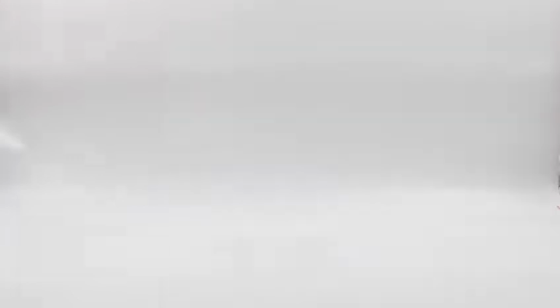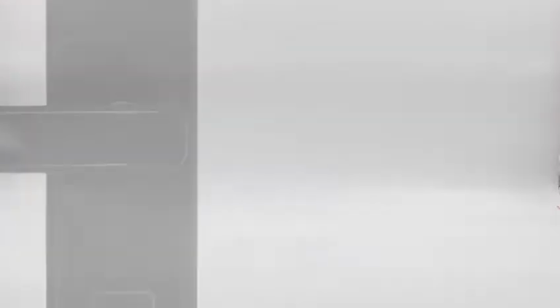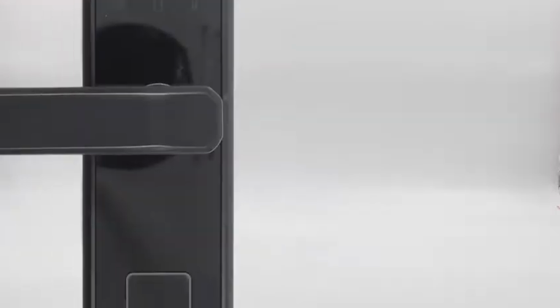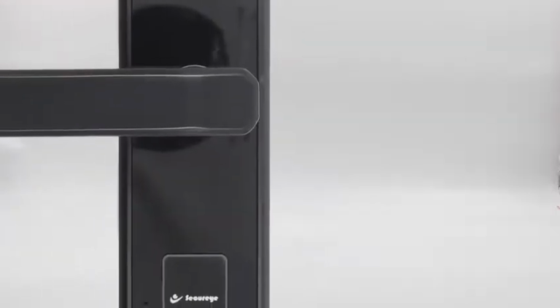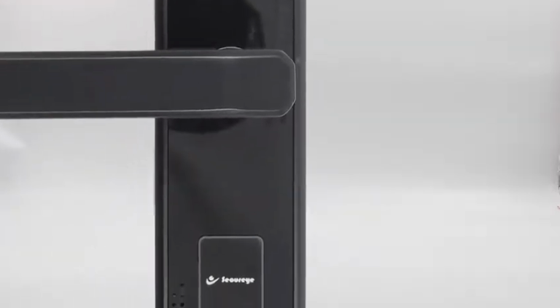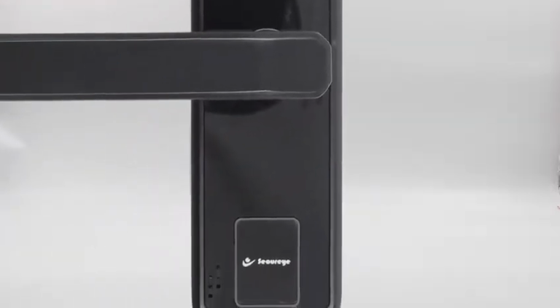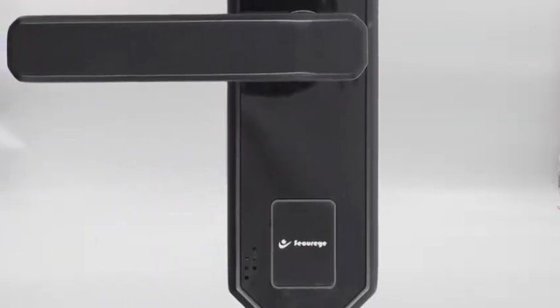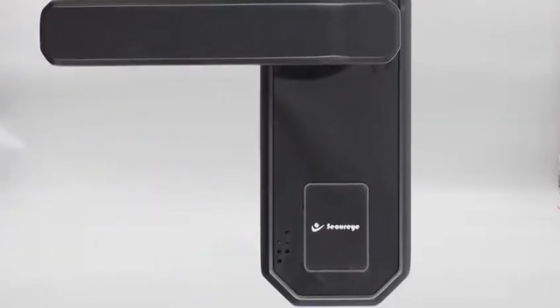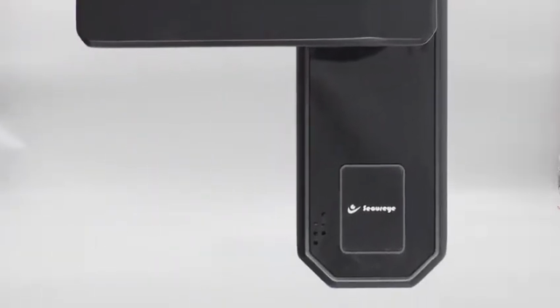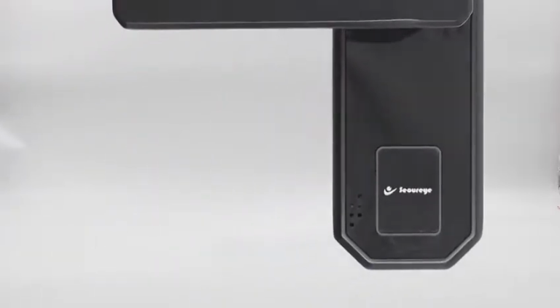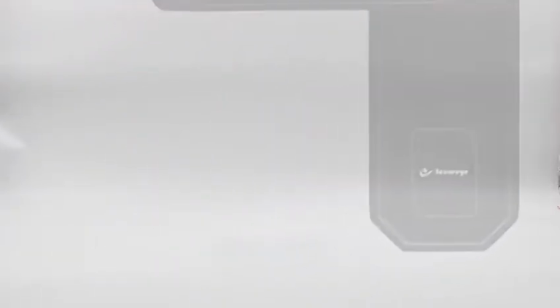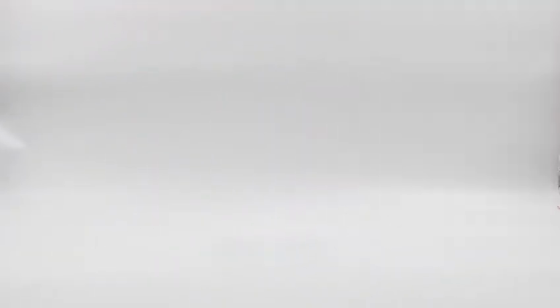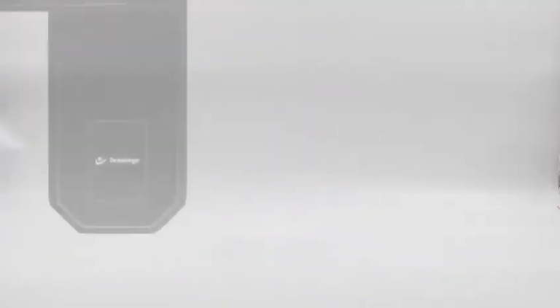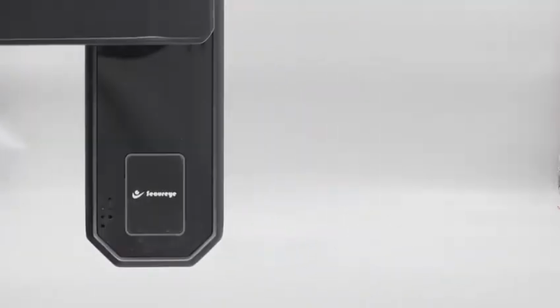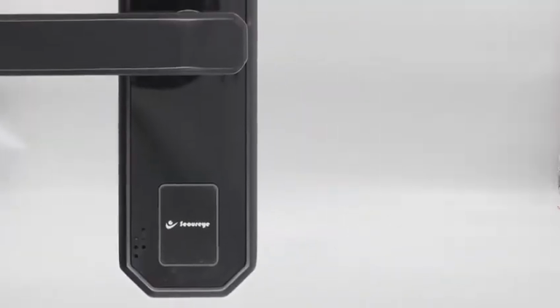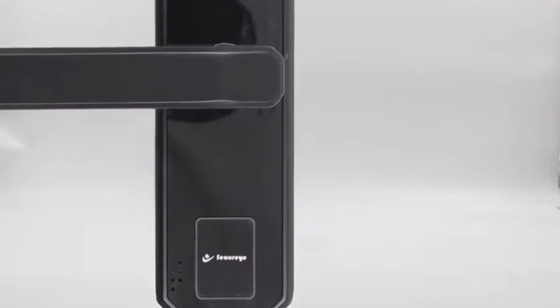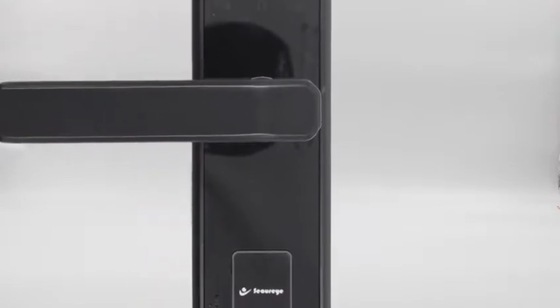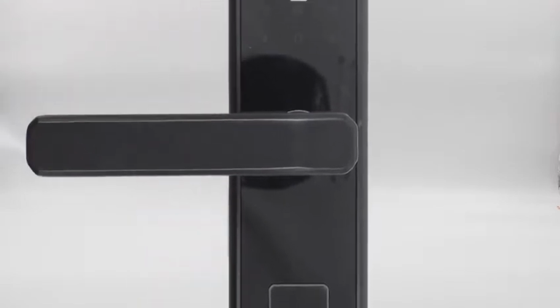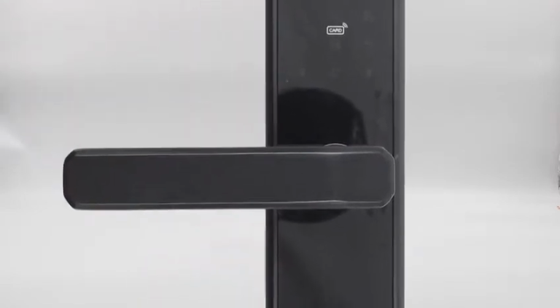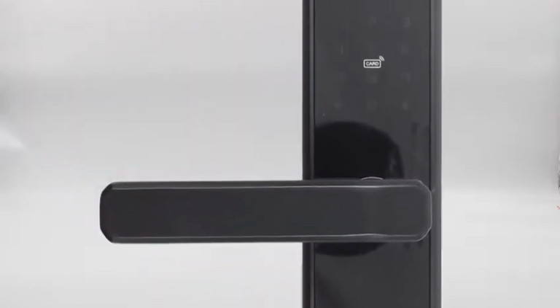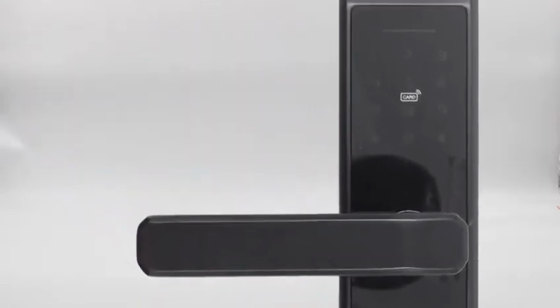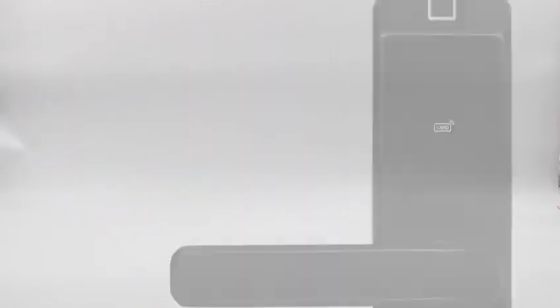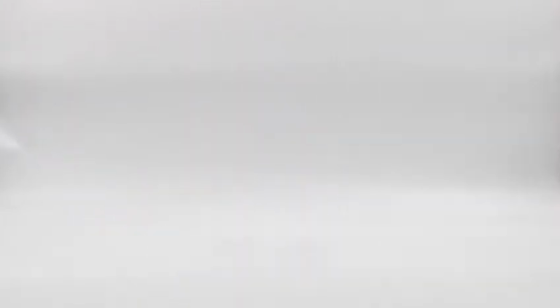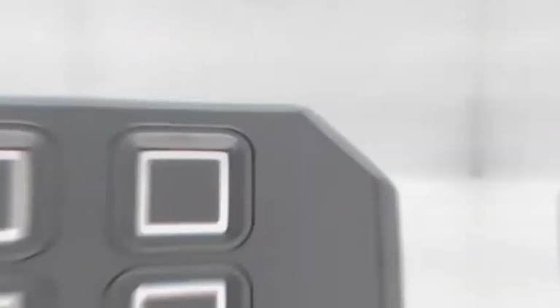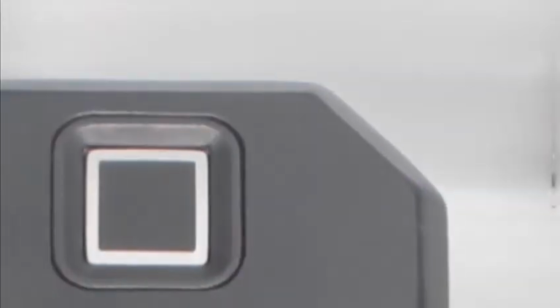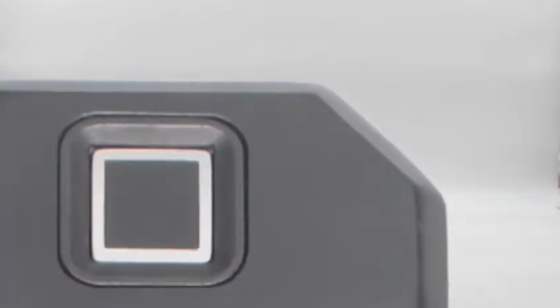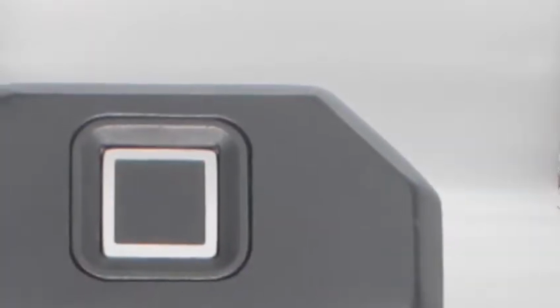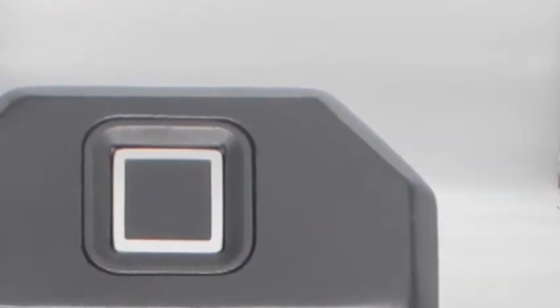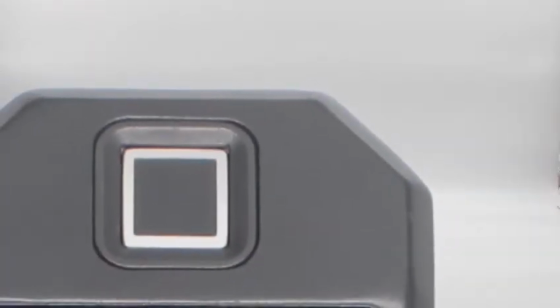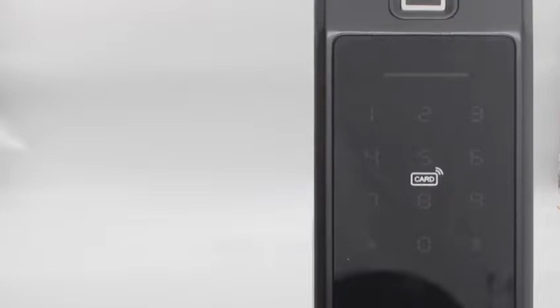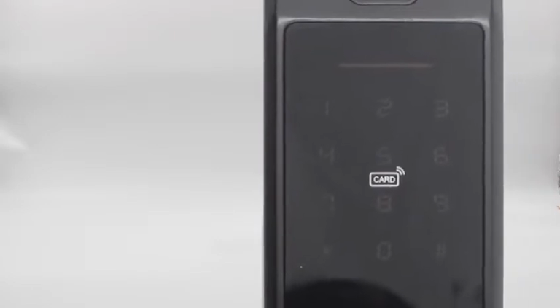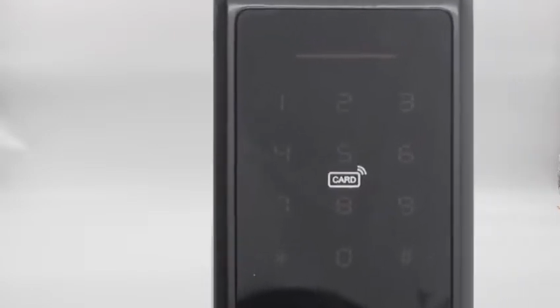Are you bored with your old door locking system? SecureEye is offering a new and innovative door lock with brilliant technology which can make your home security smarter than ever.